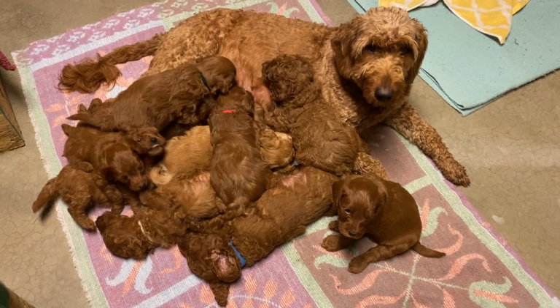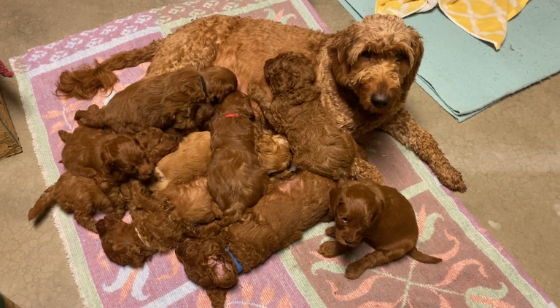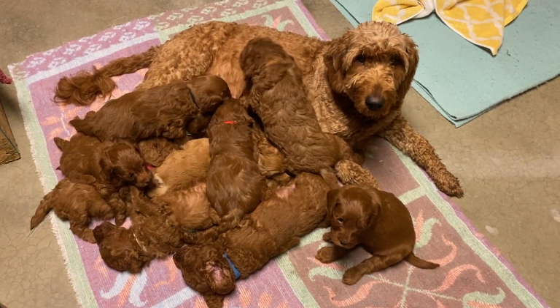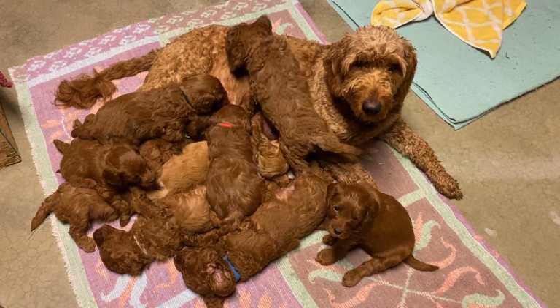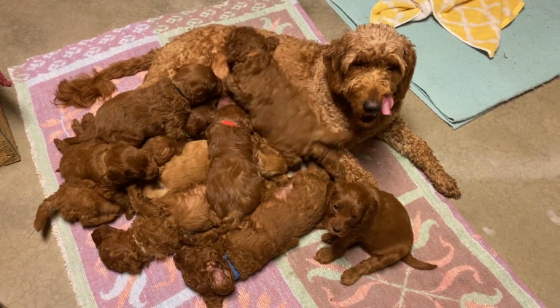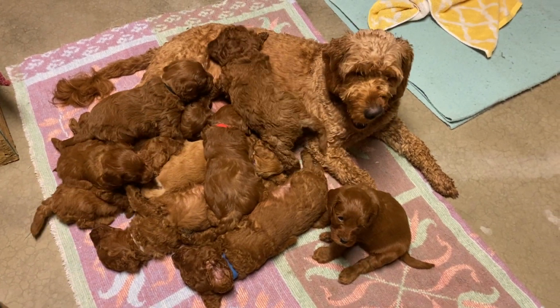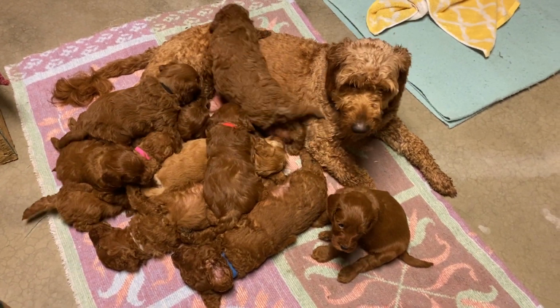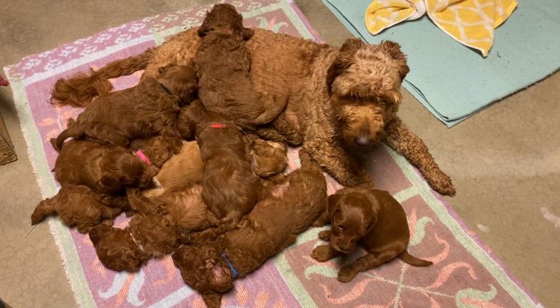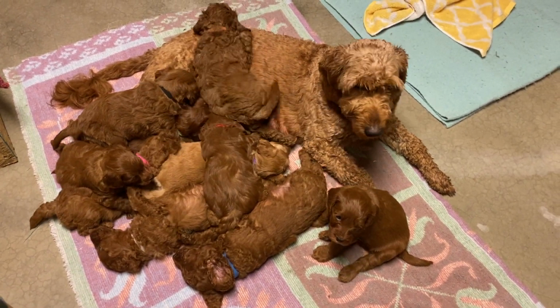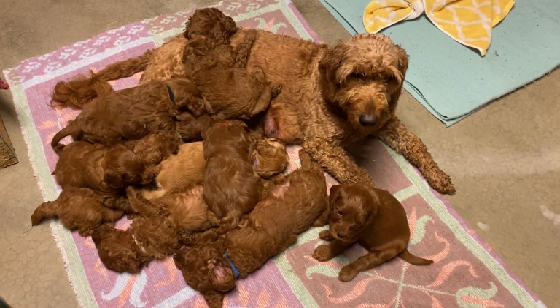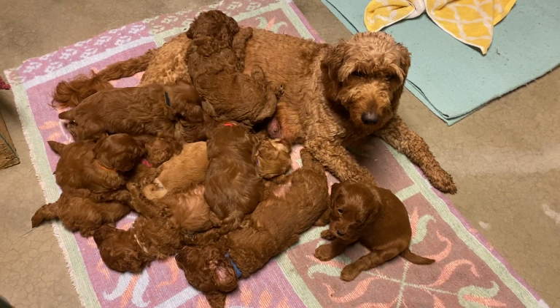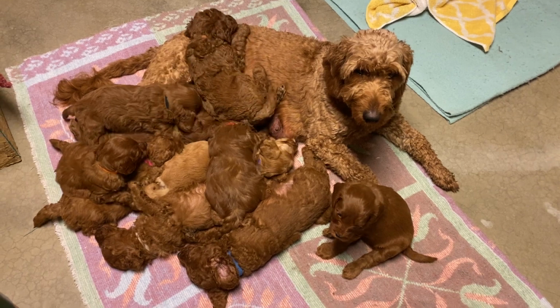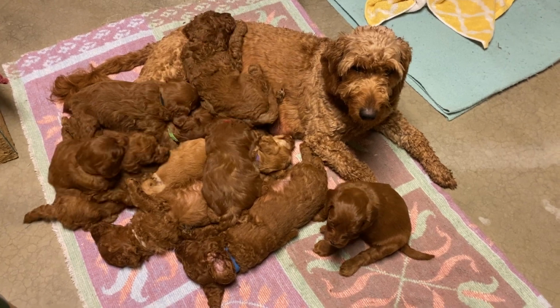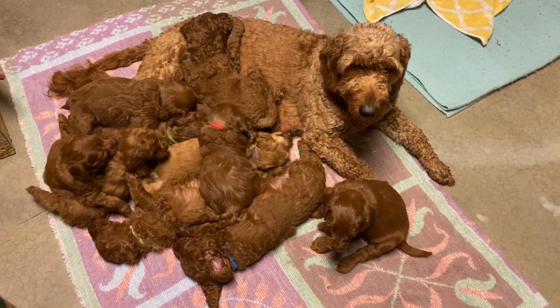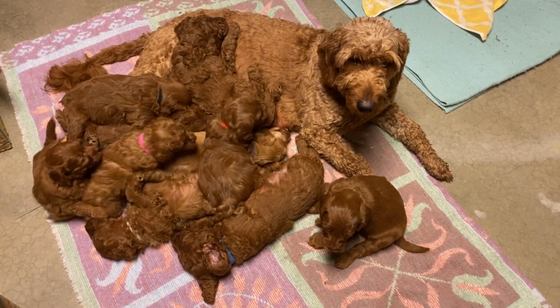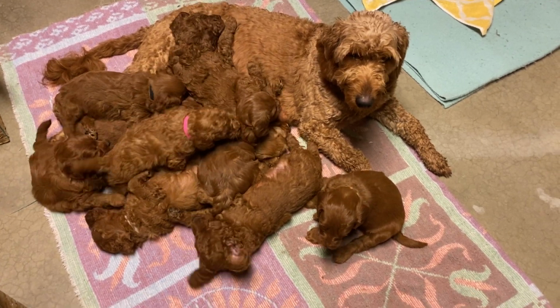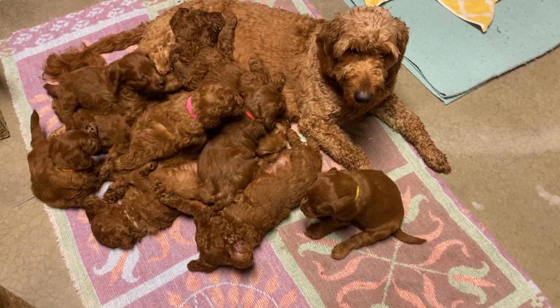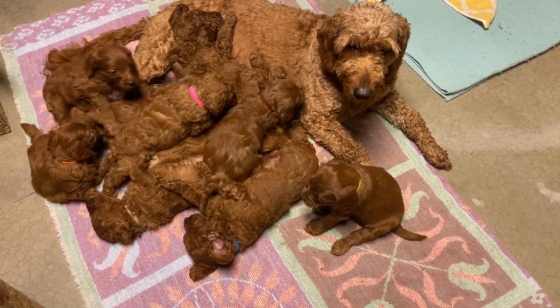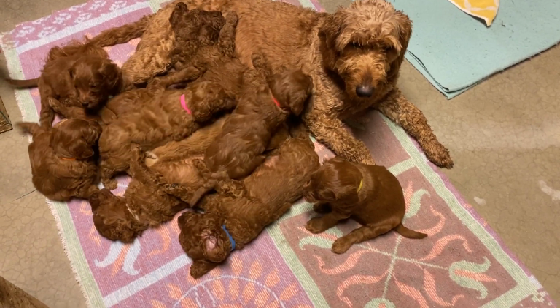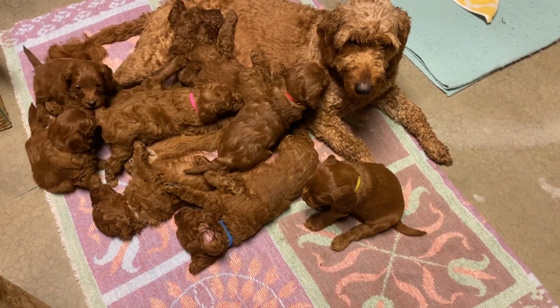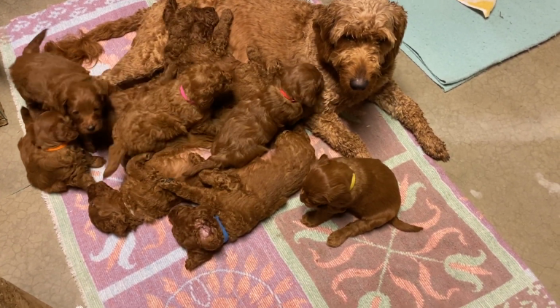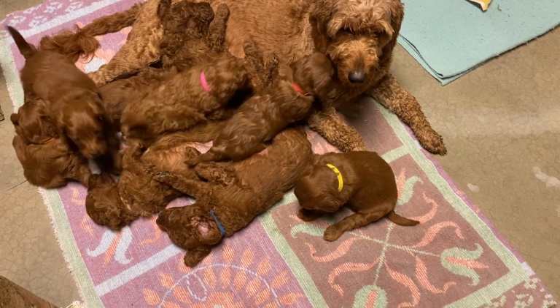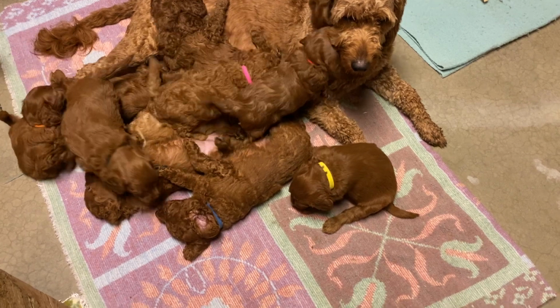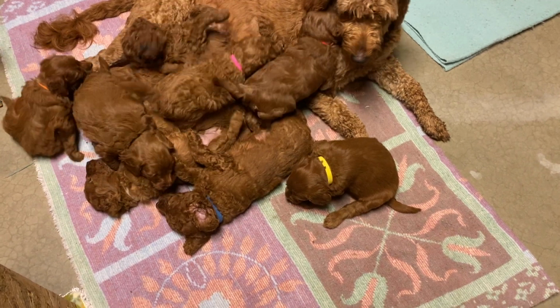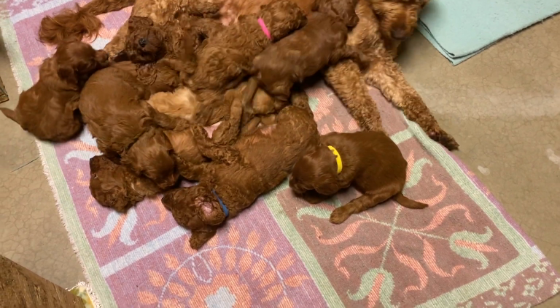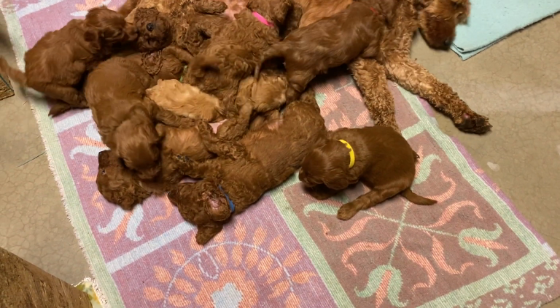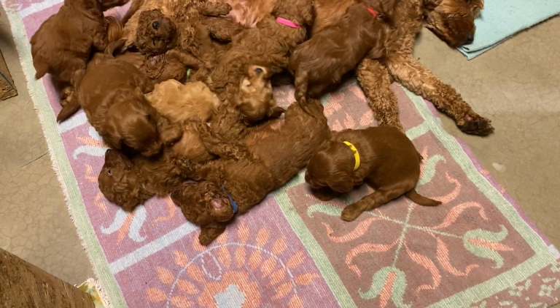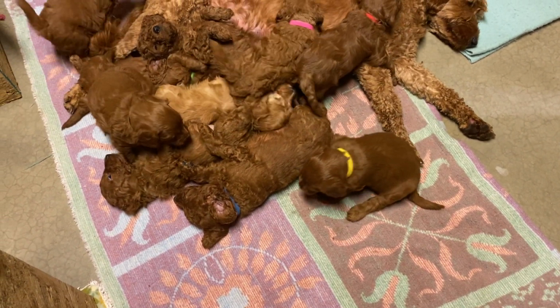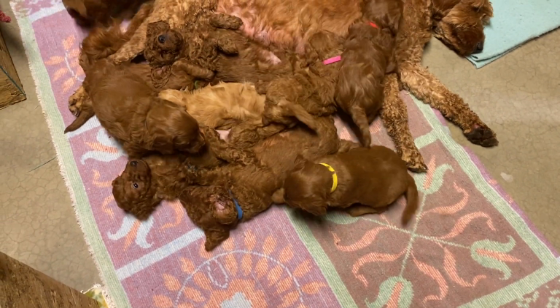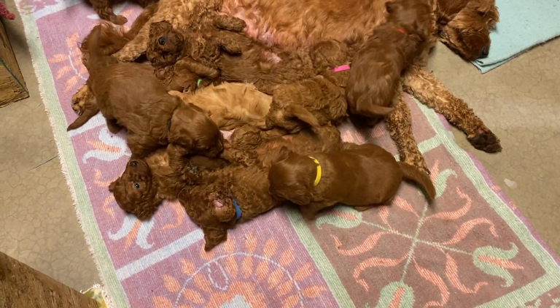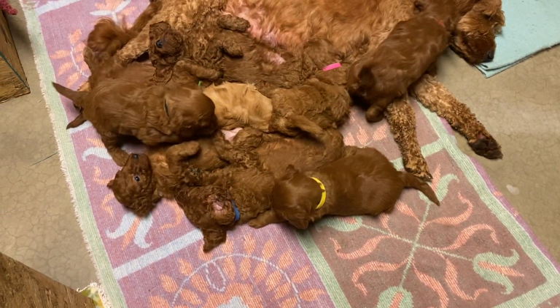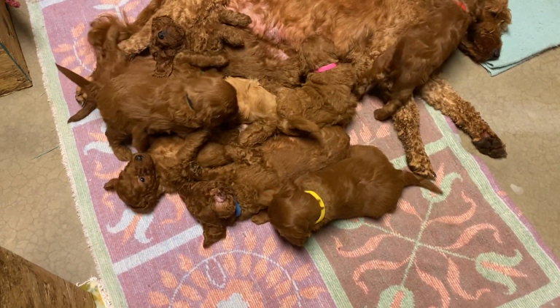Hello everyone, it's Movie Monday and here in Idaho it's raining like cats and dogs, so we're just going to do a group video here and hopefully you can see the different colored puppies.